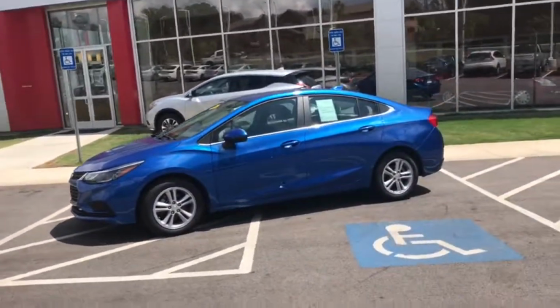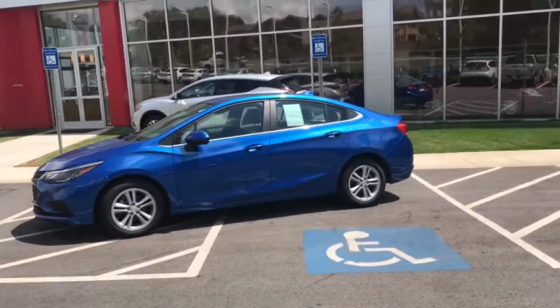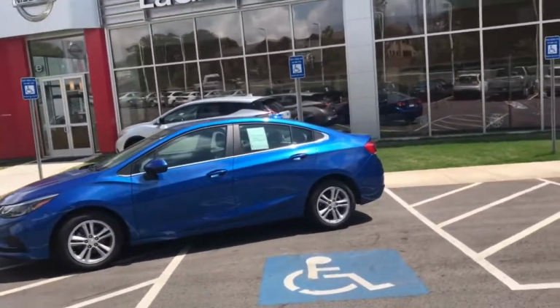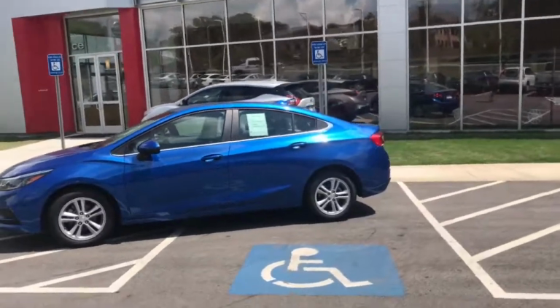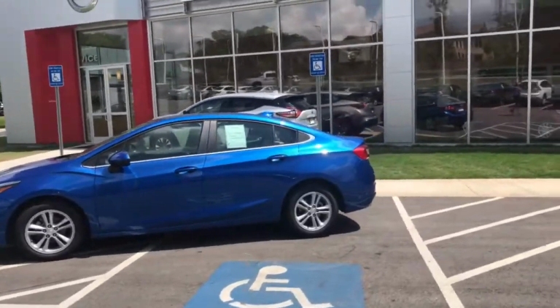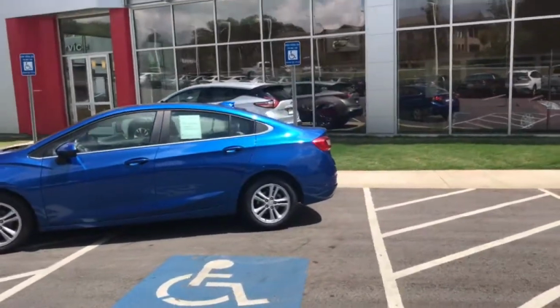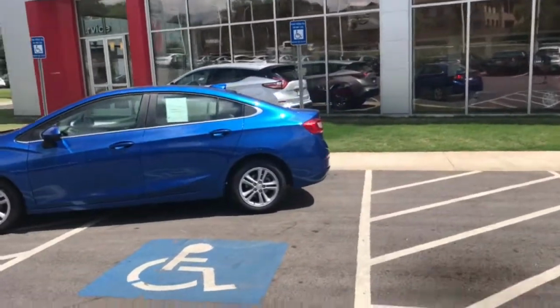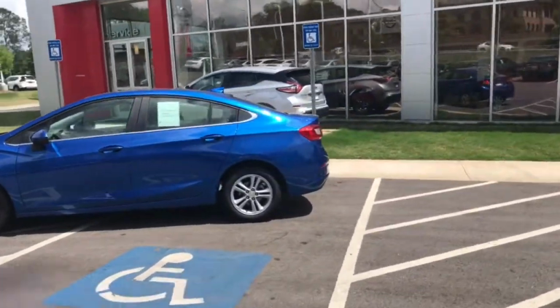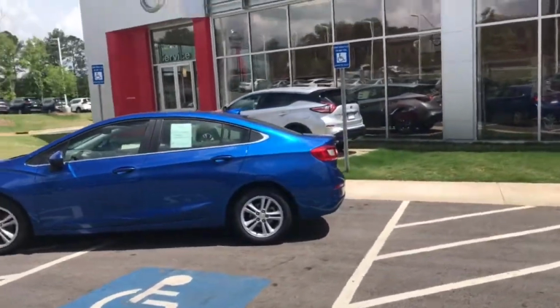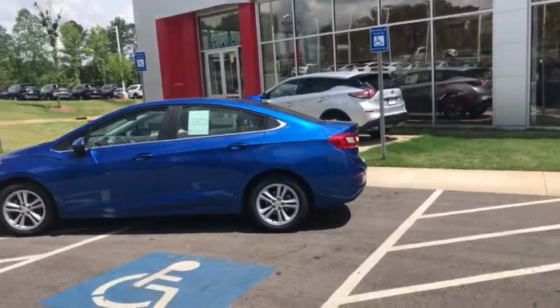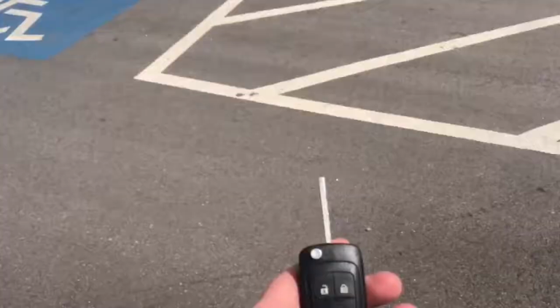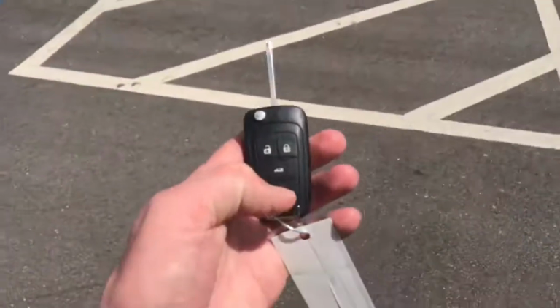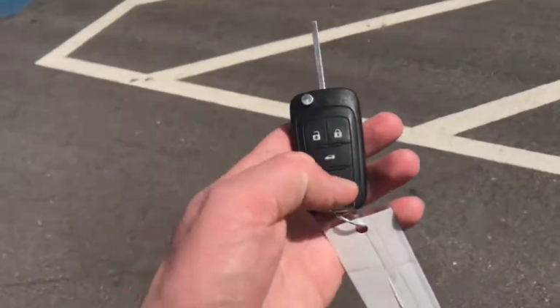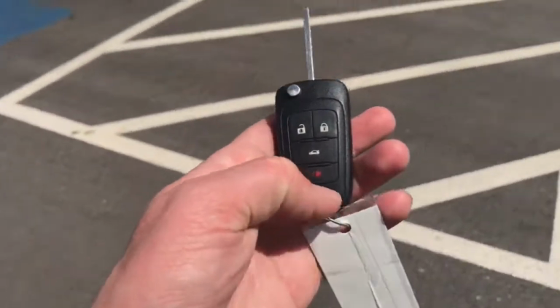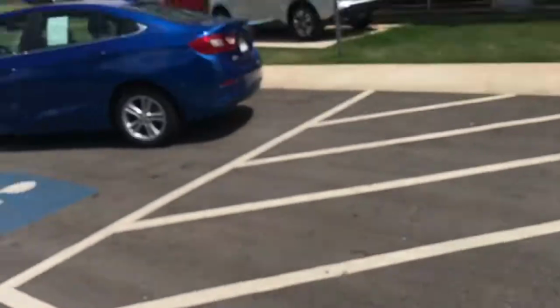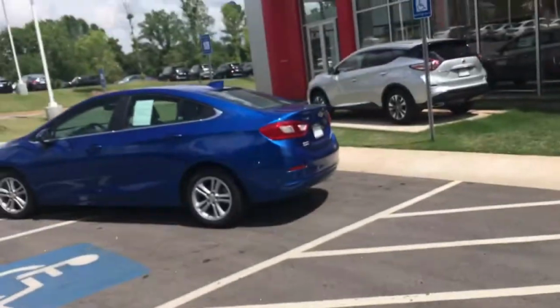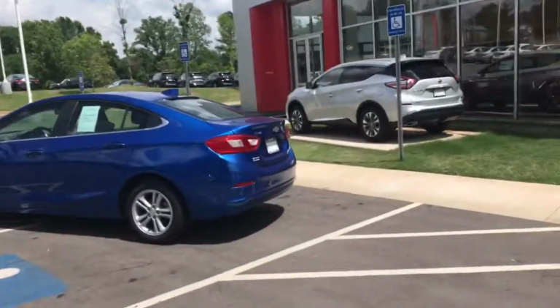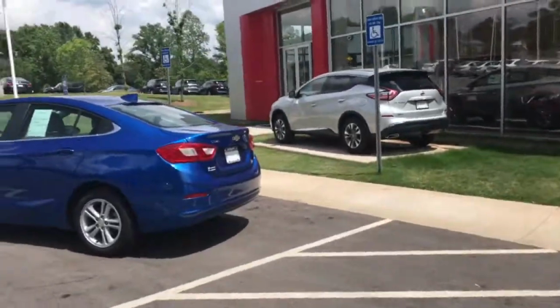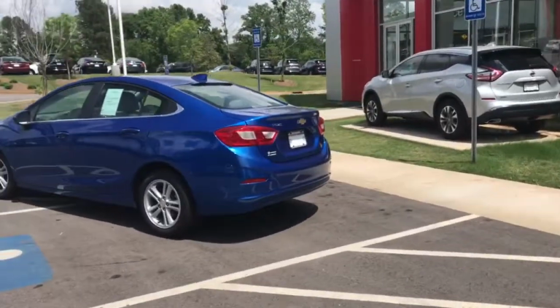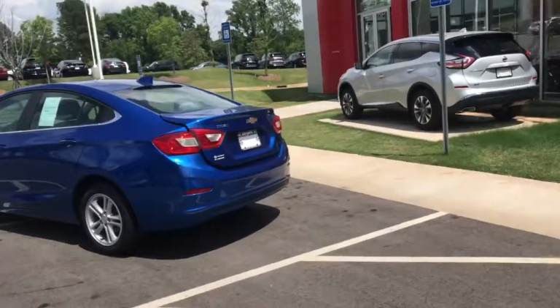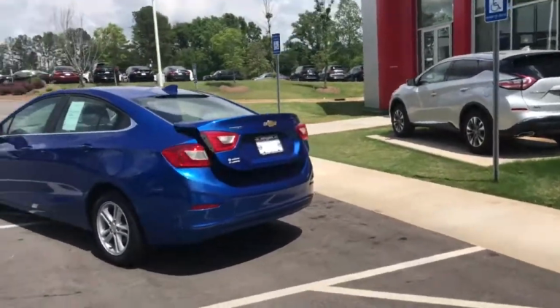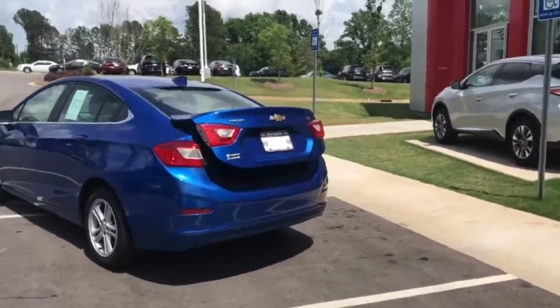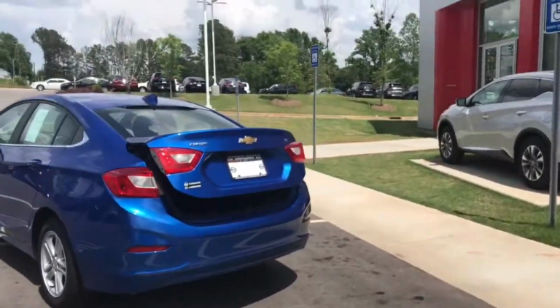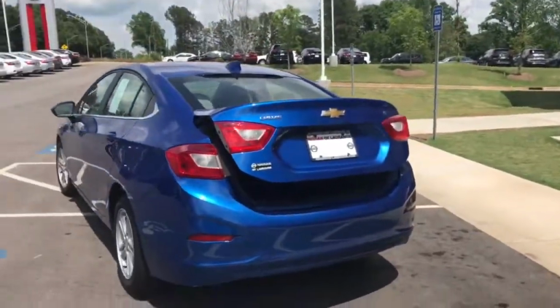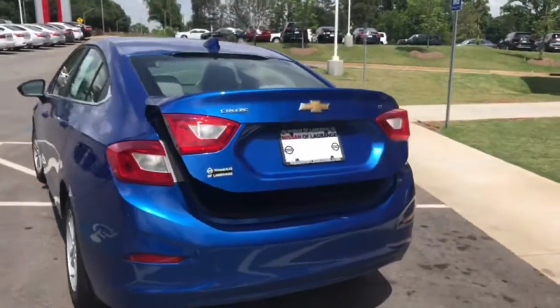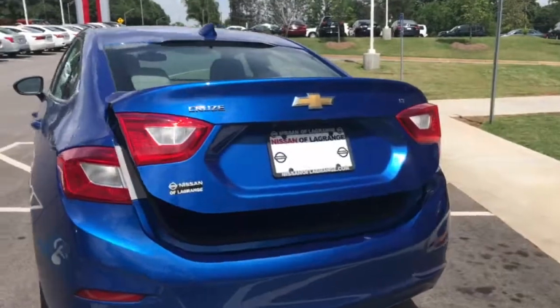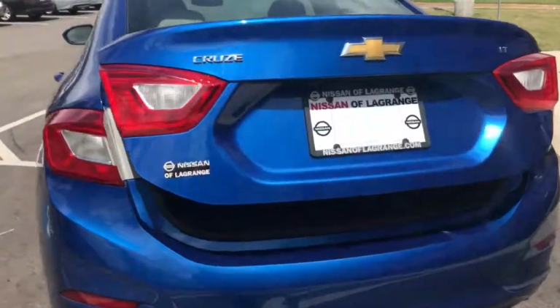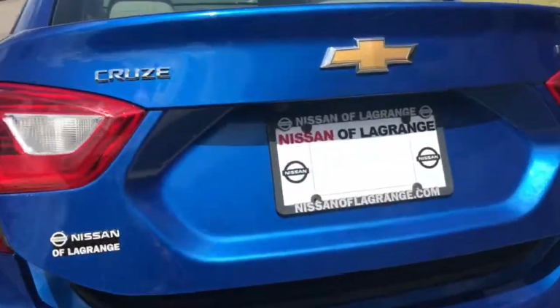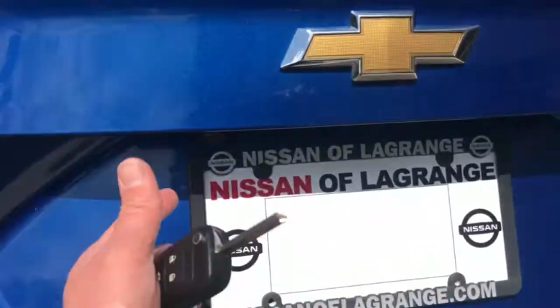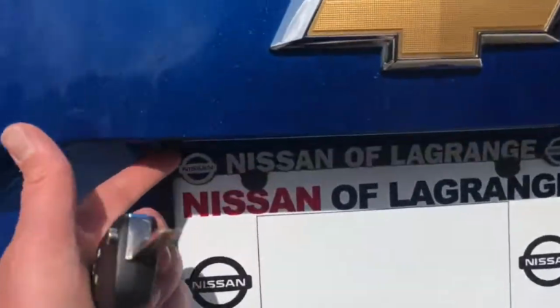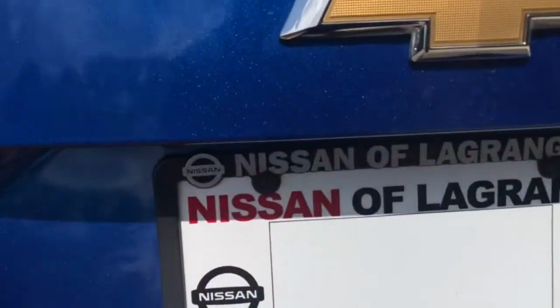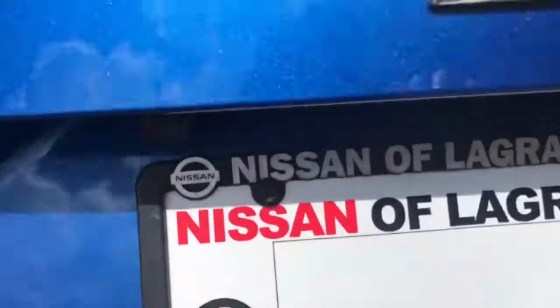Beautiful blue color as you can see. You do have your keyless entry. We'll pop the trunk here — plenty of room. You'll also have a backup camera right here, let's see that.